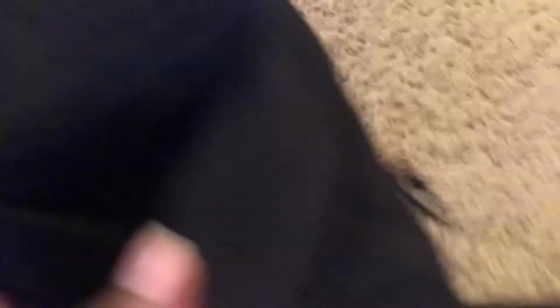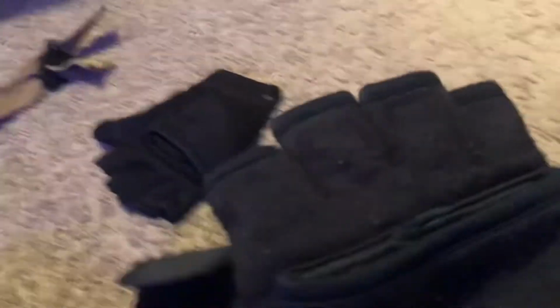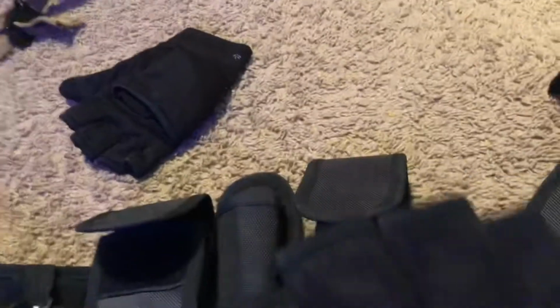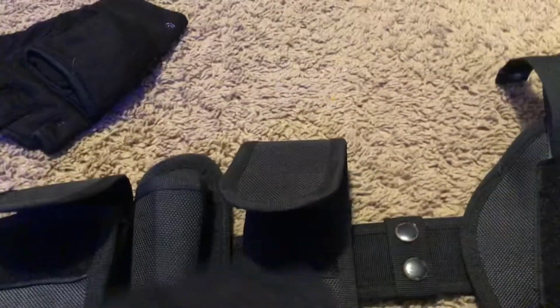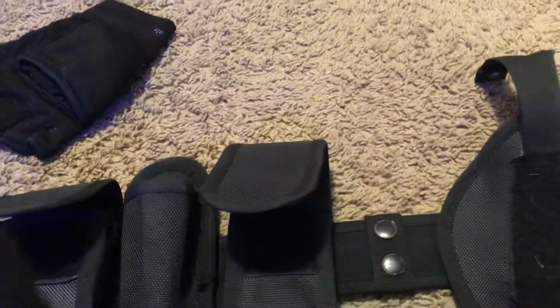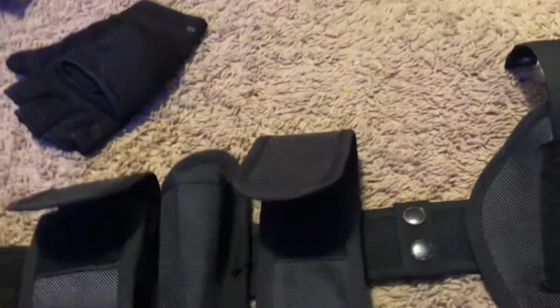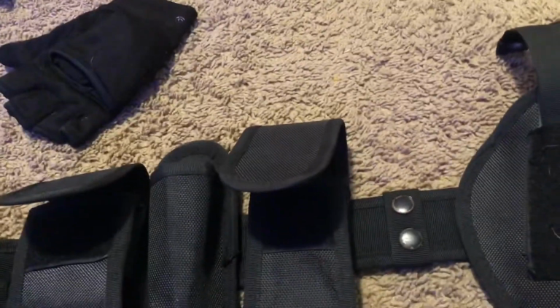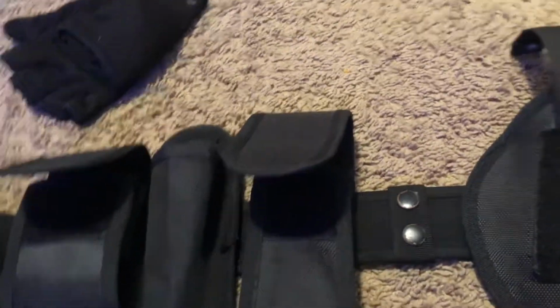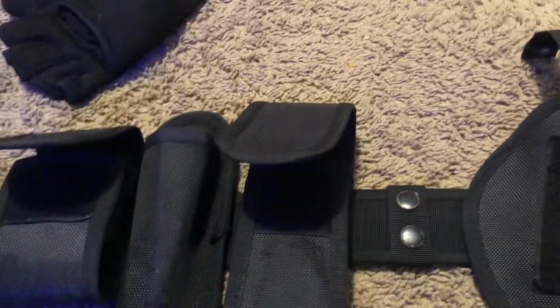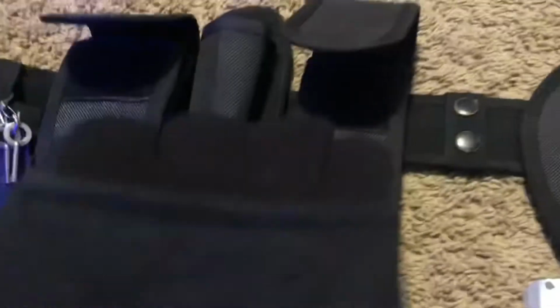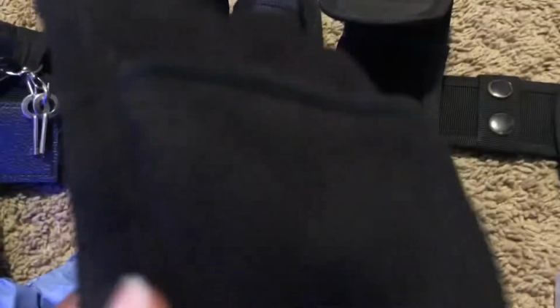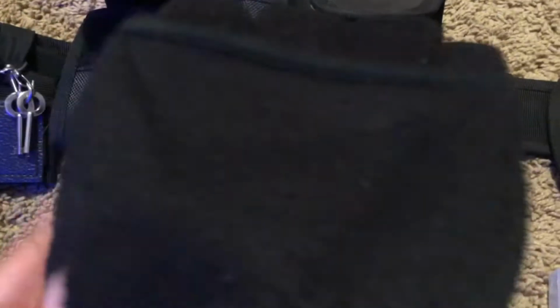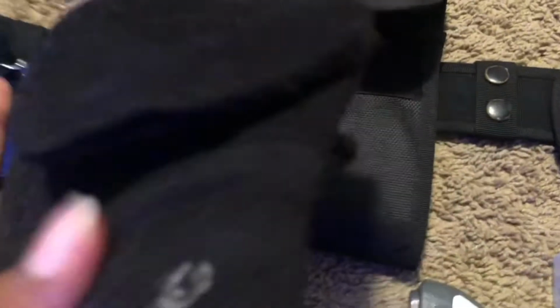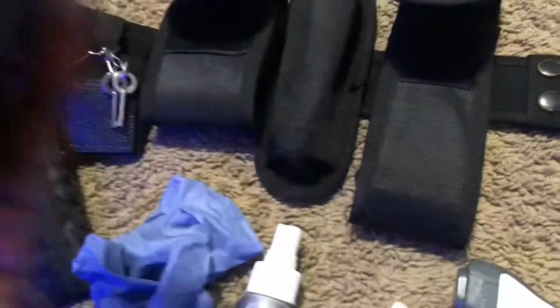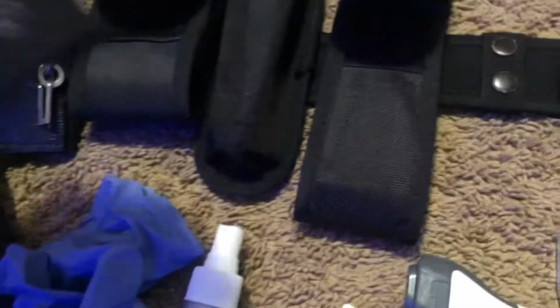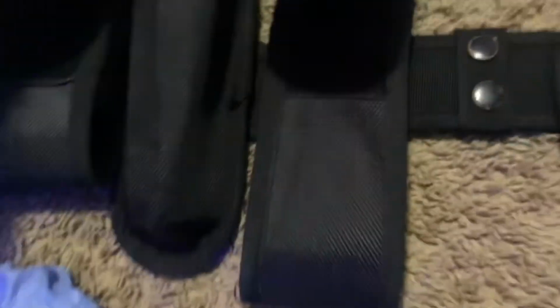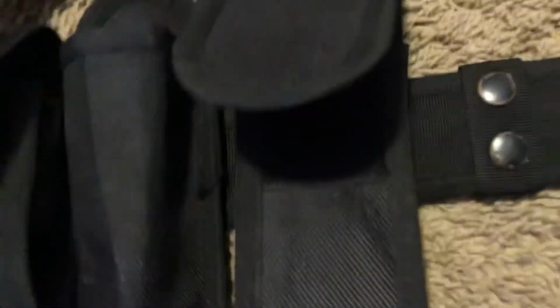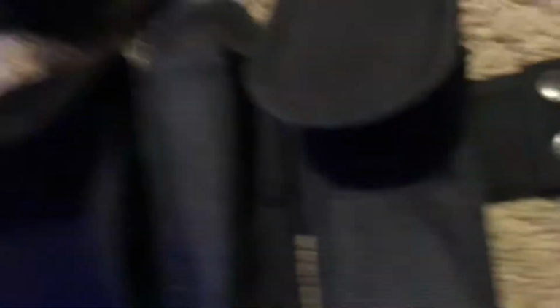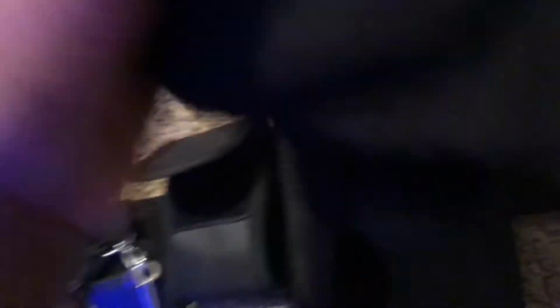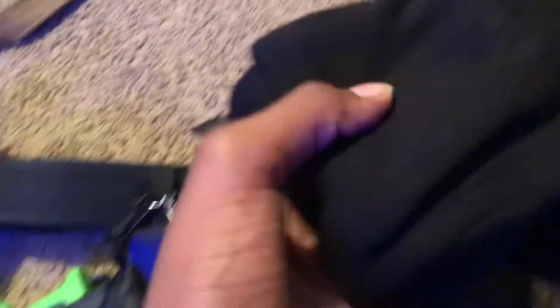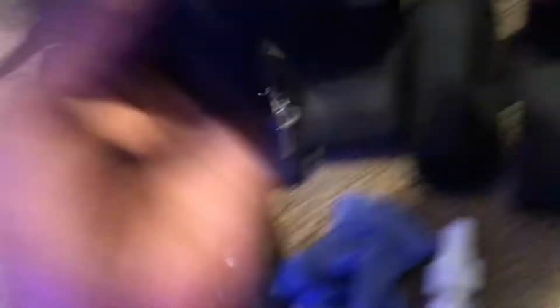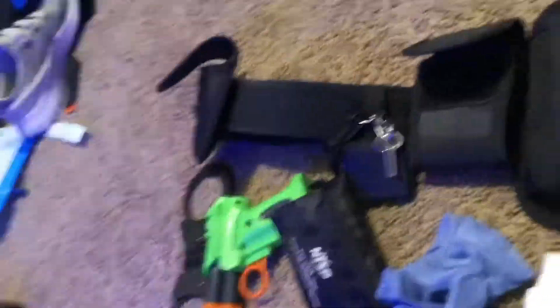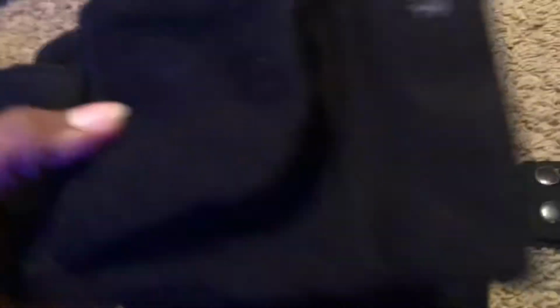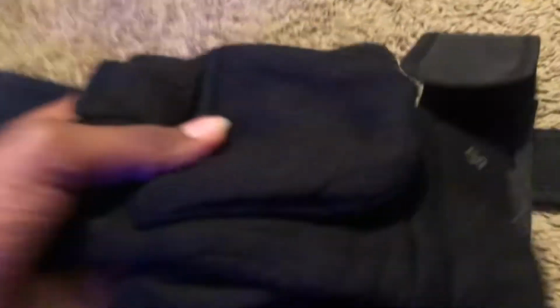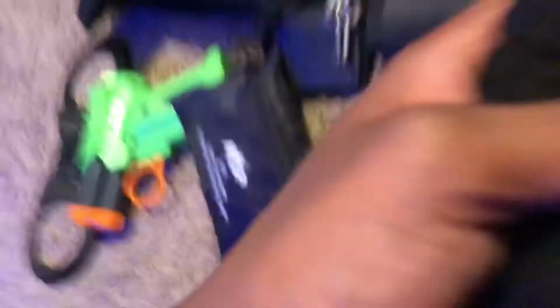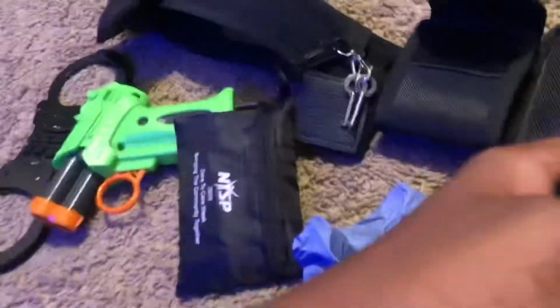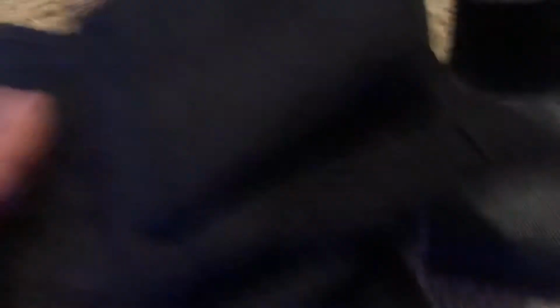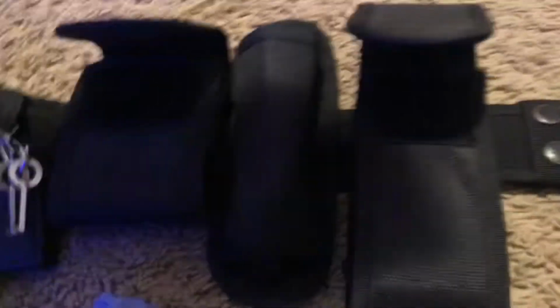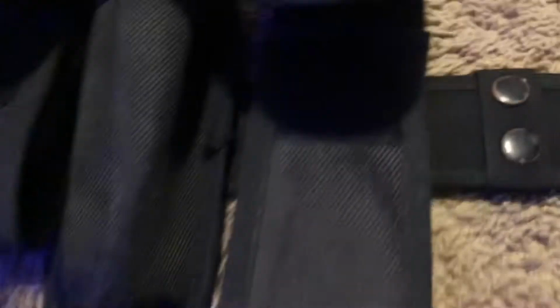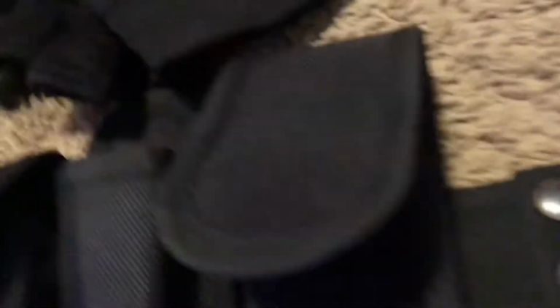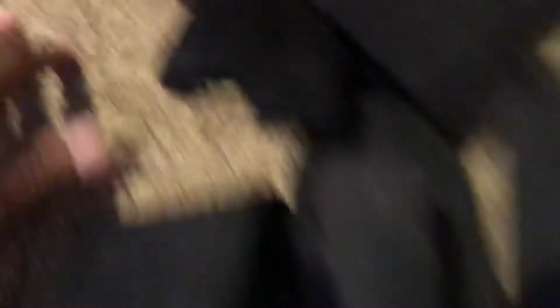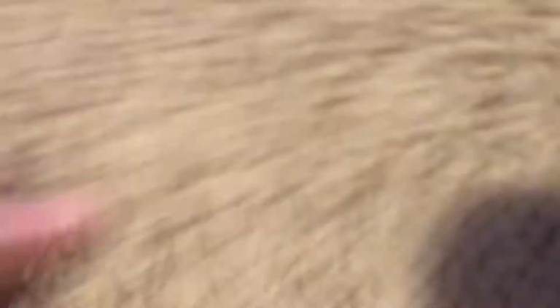Moving on up, we have my gloves. I normally keep these either in my pockets or on my vest. Pretty useful.